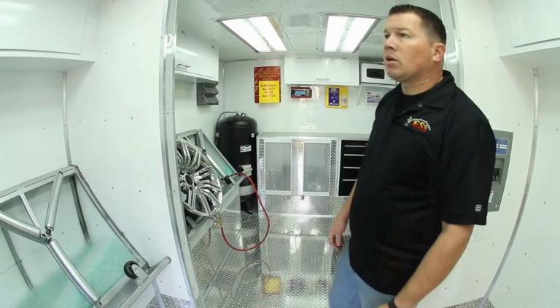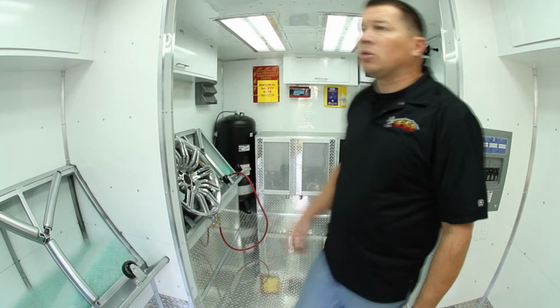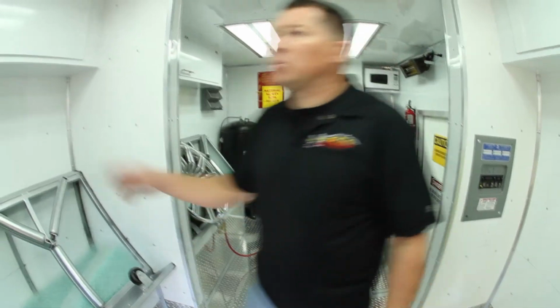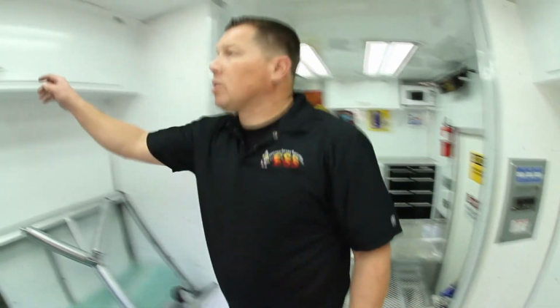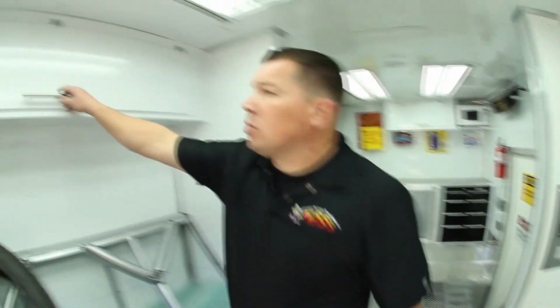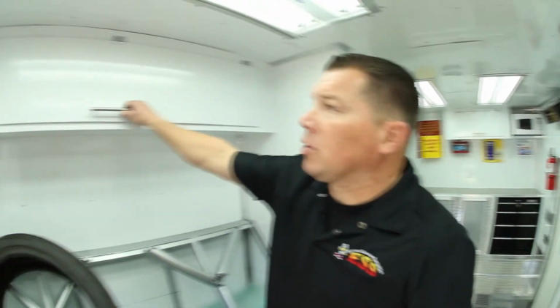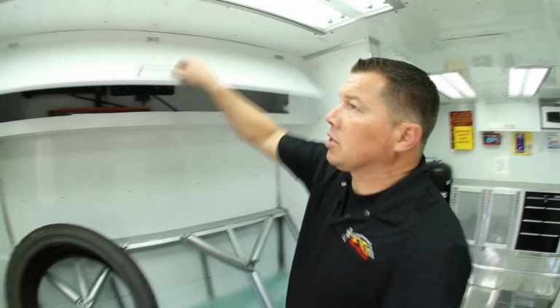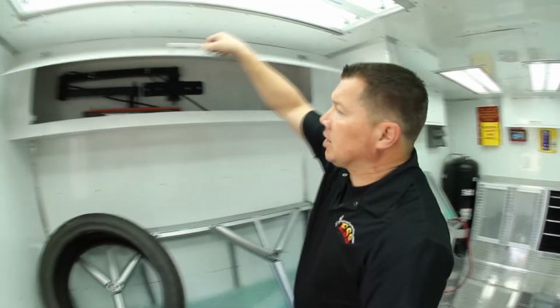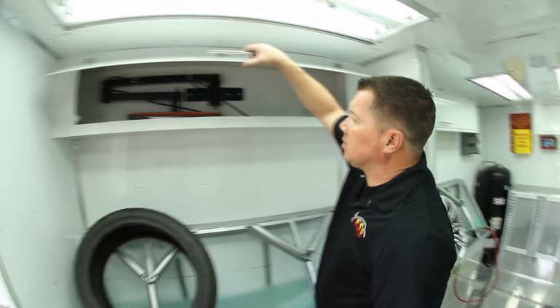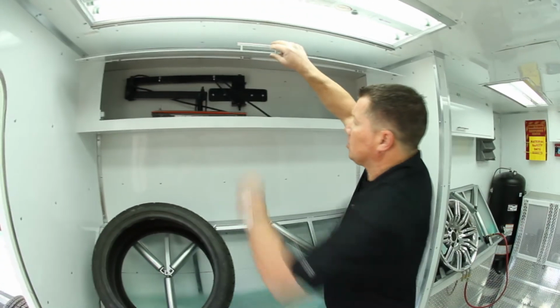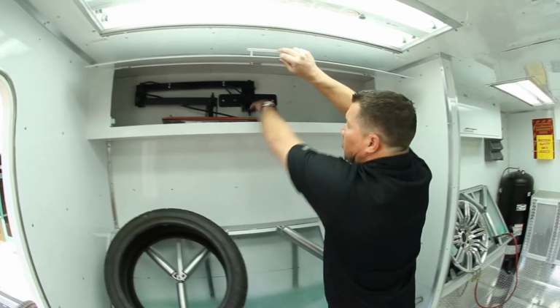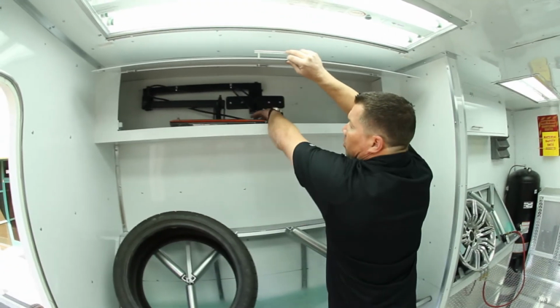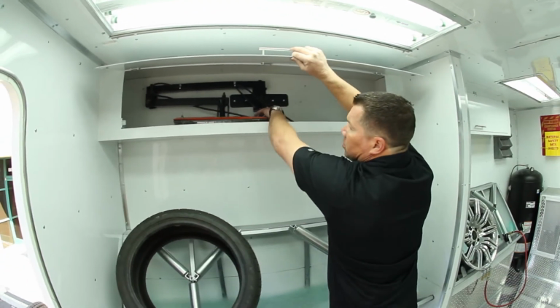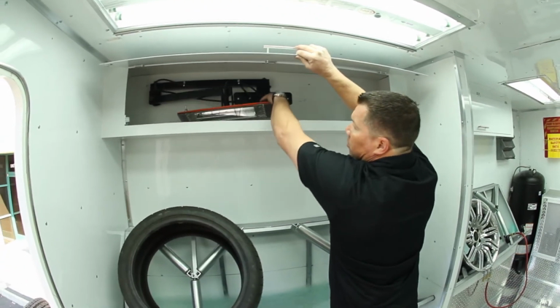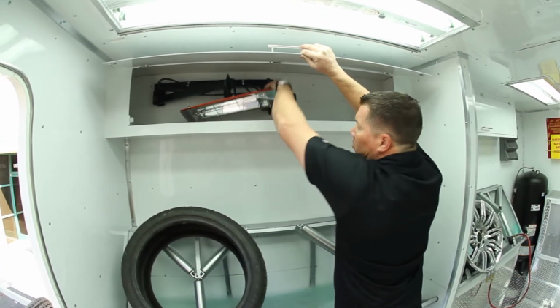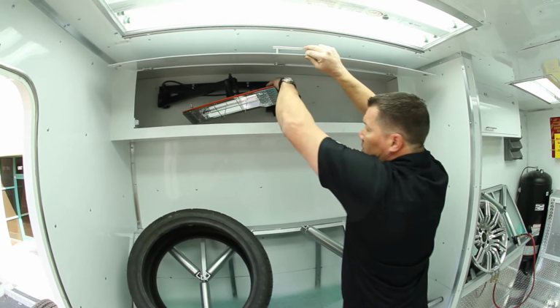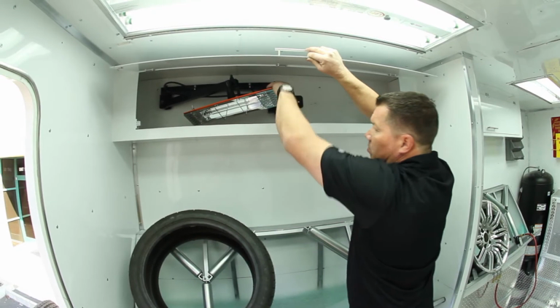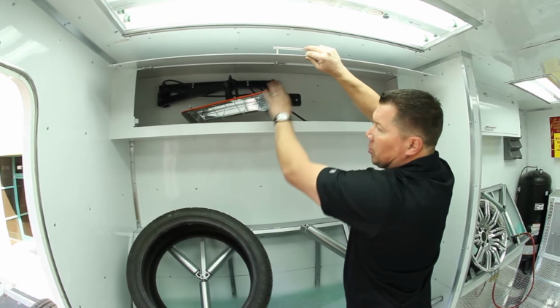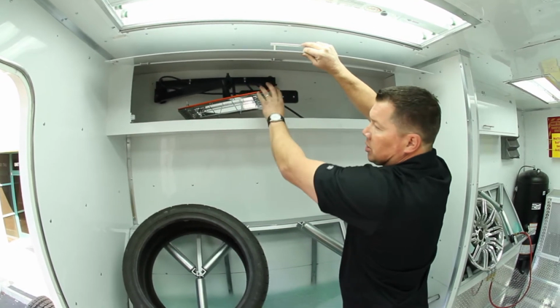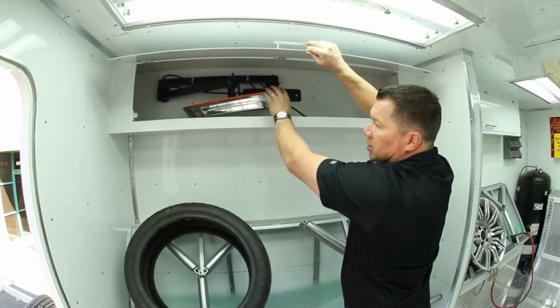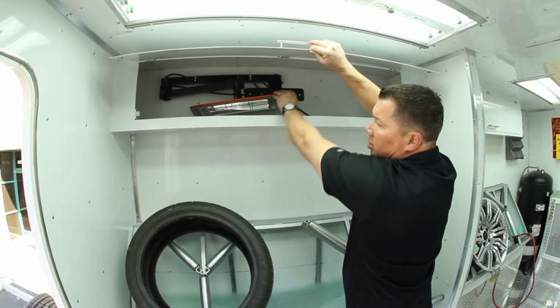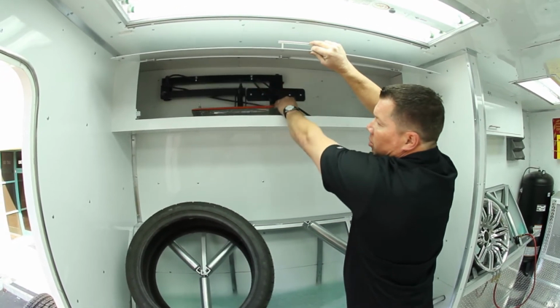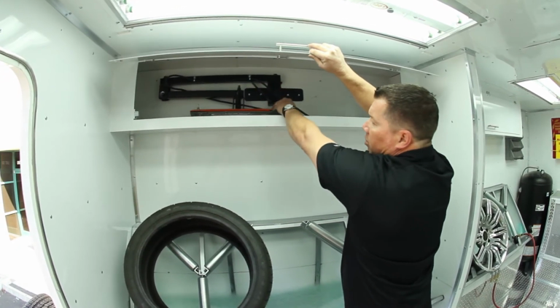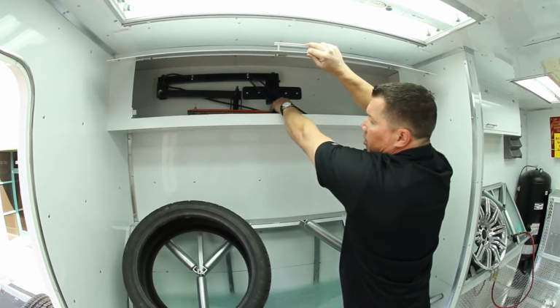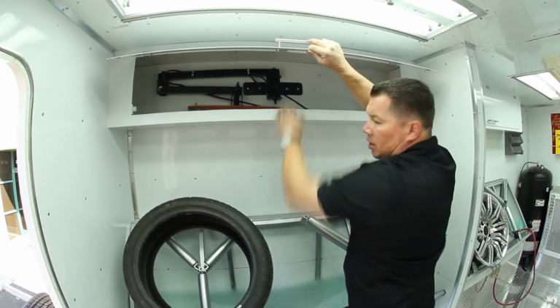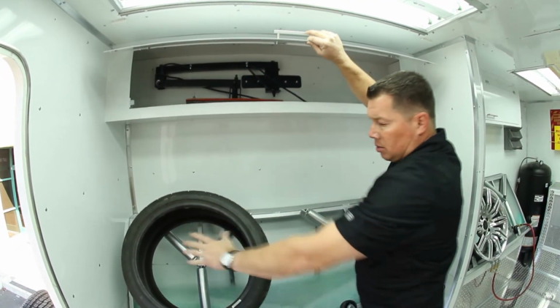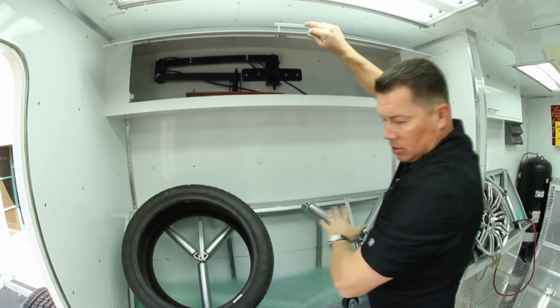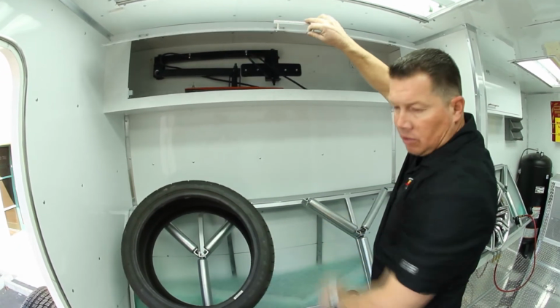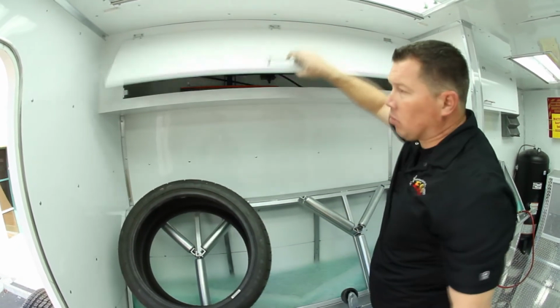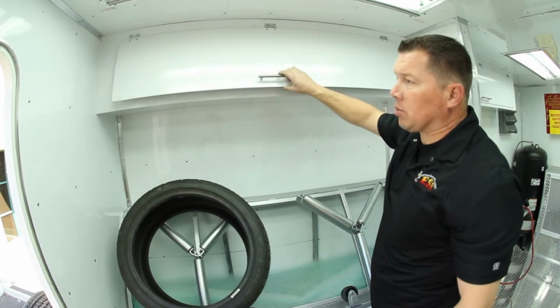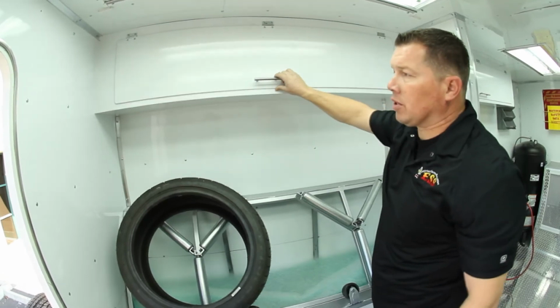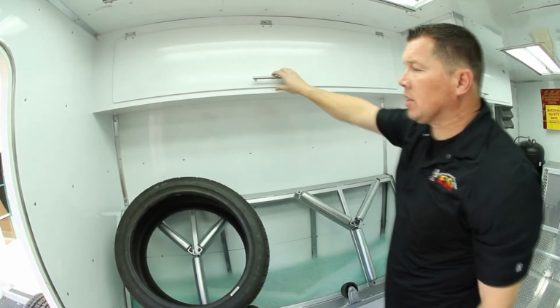Also up top here, we're running the CureTech lights again with our arms — we made the arms and put them on the CureTech lights. We're able to go ahead and take care of our wheels that we've painted on this side.